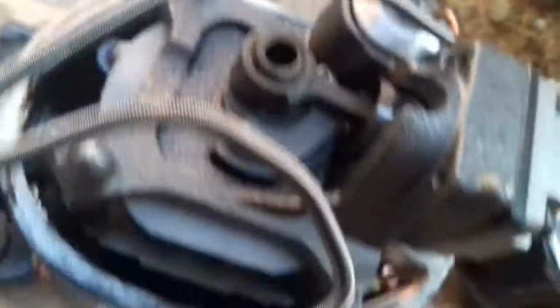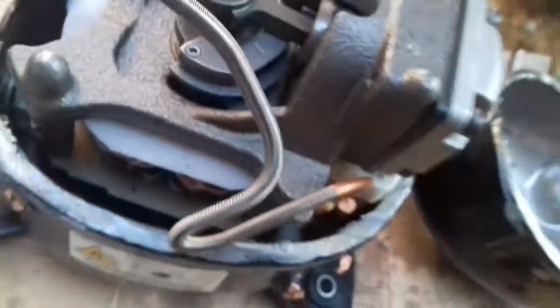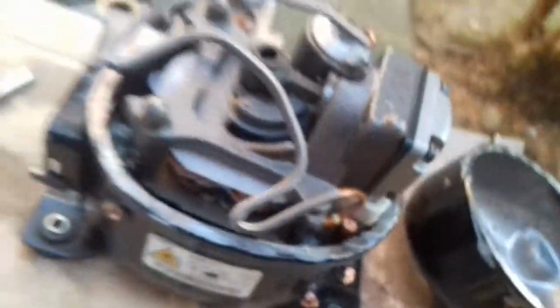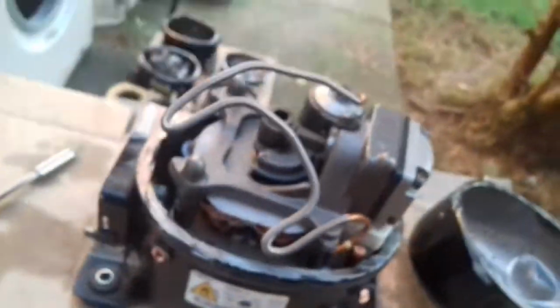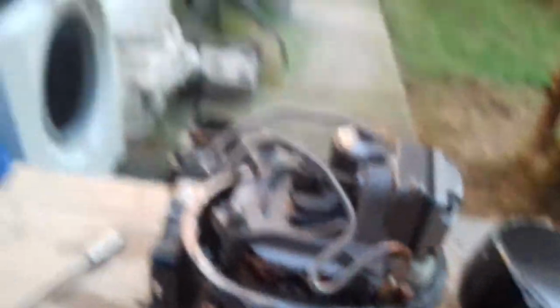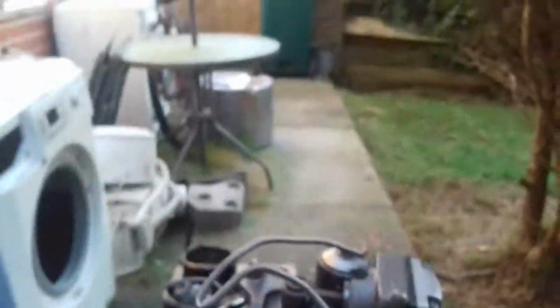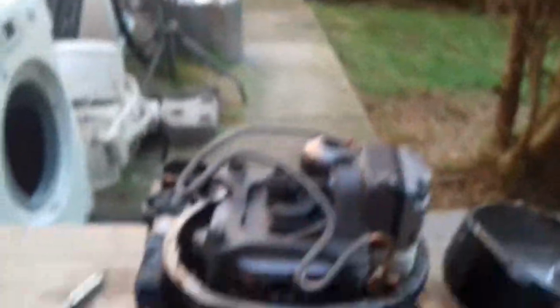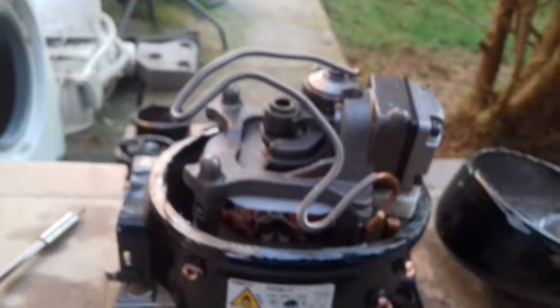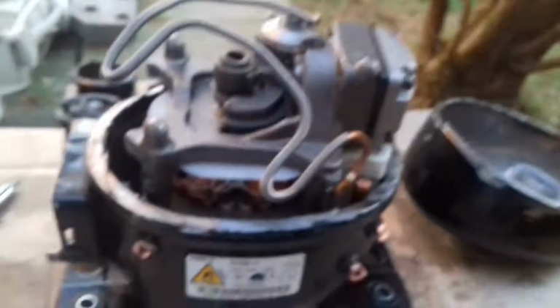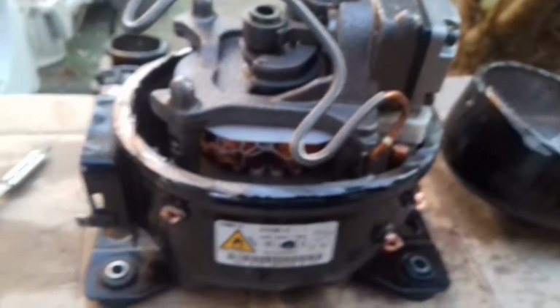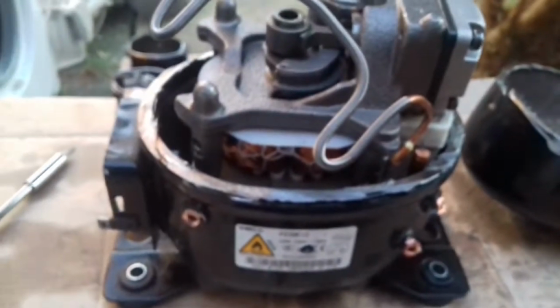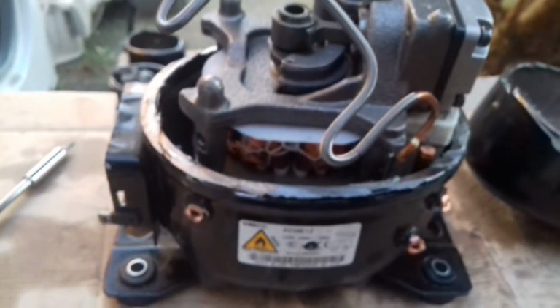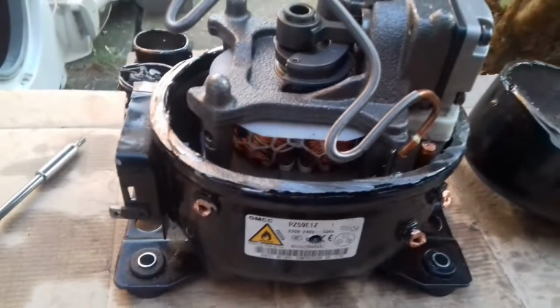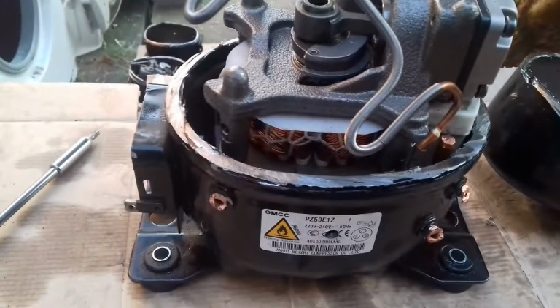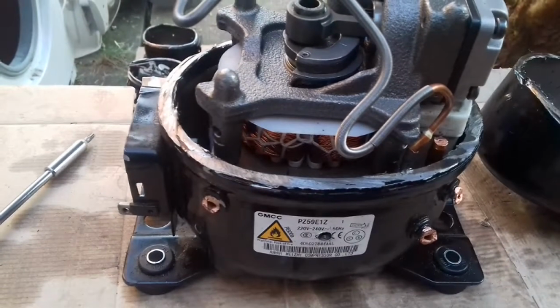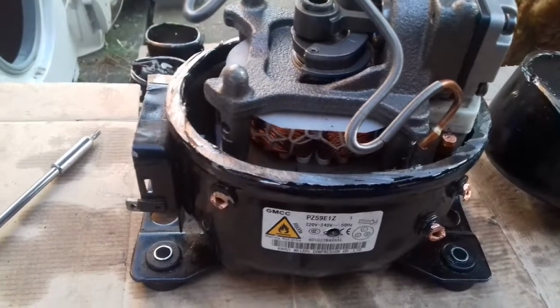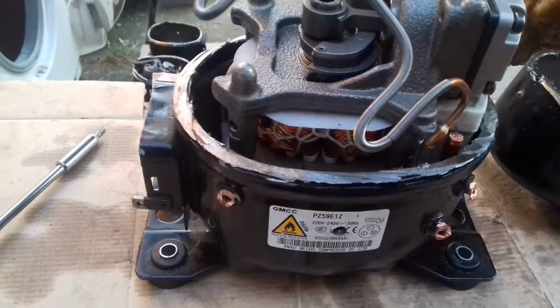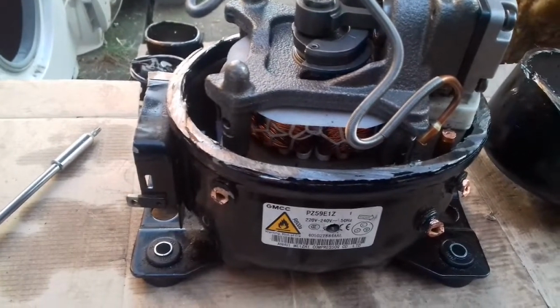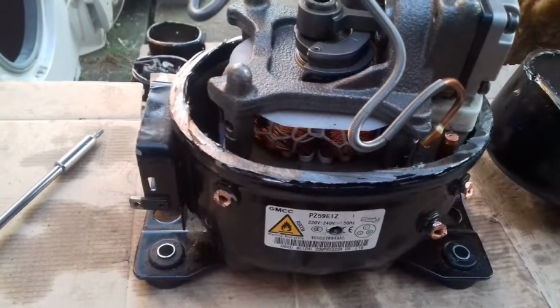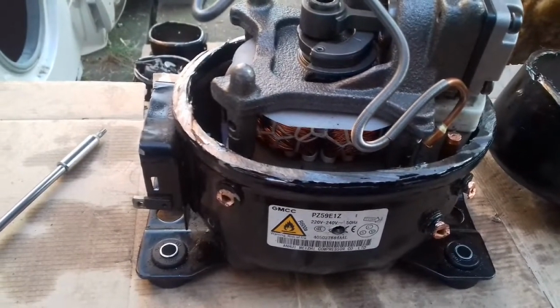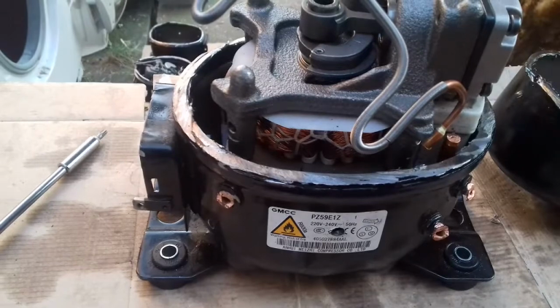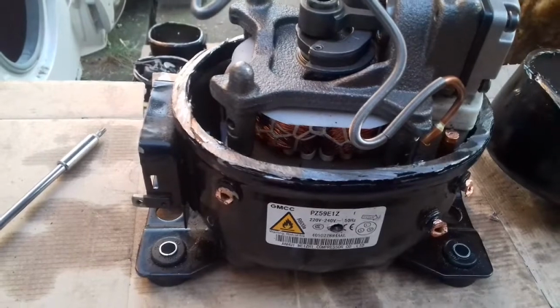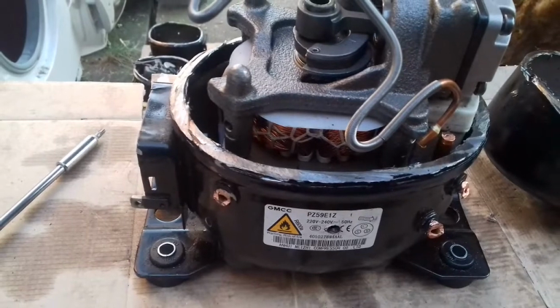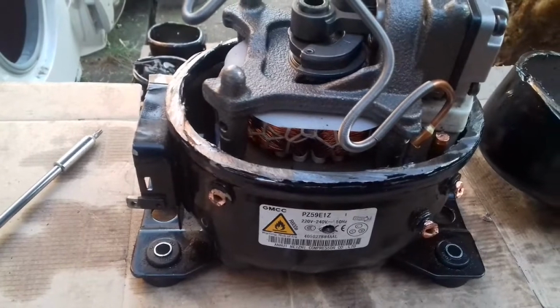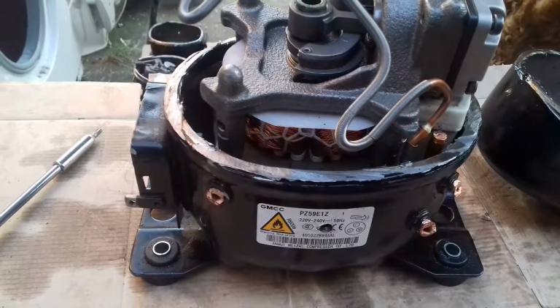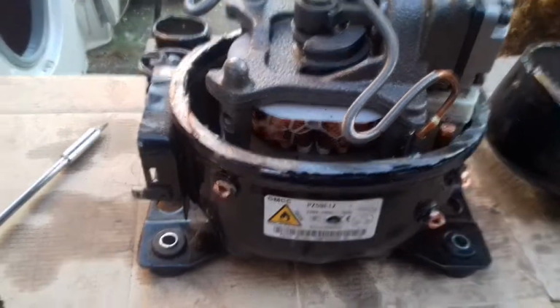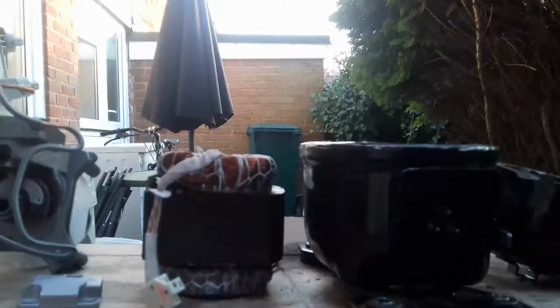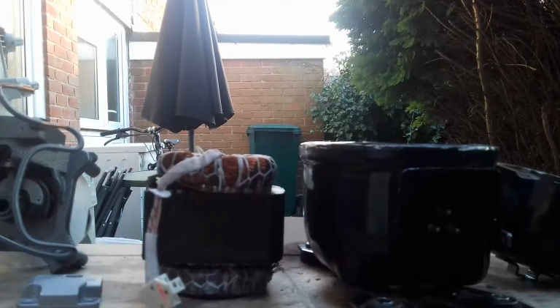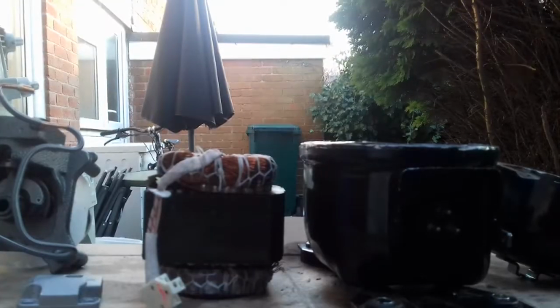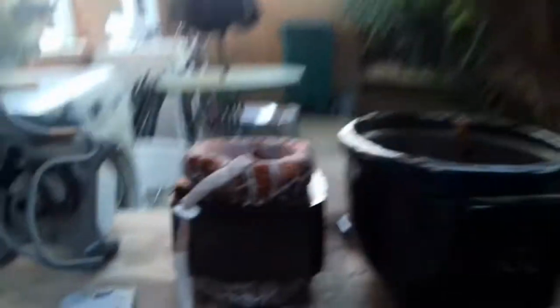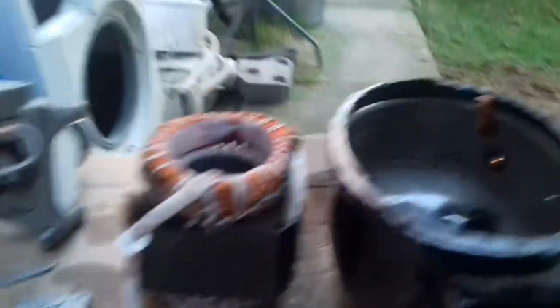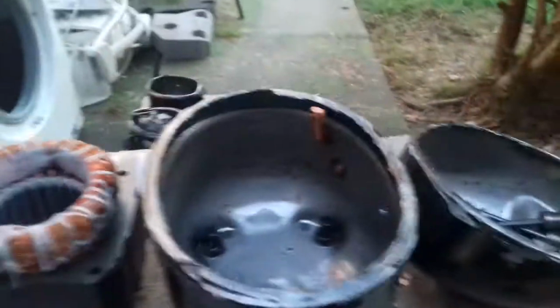I'm just going to quickly unscrew it all and I'm going to show you how much copper I'll get out of this. As you can see, I've took everything out.